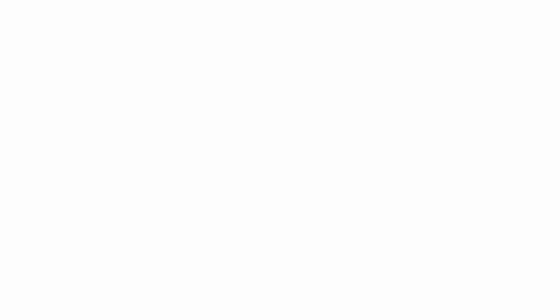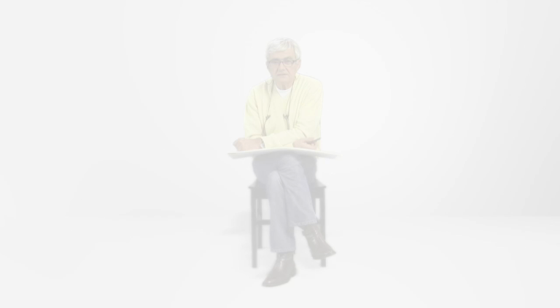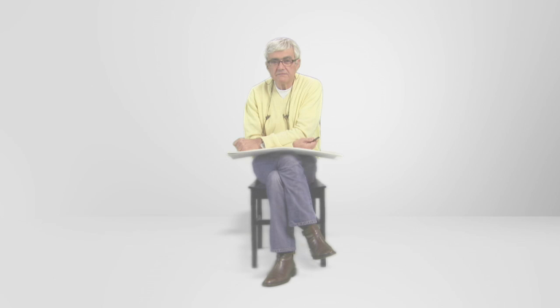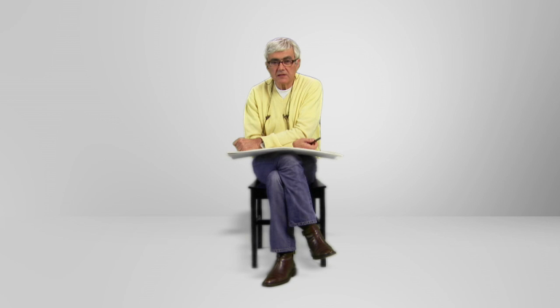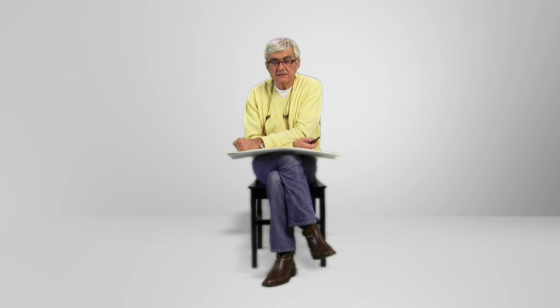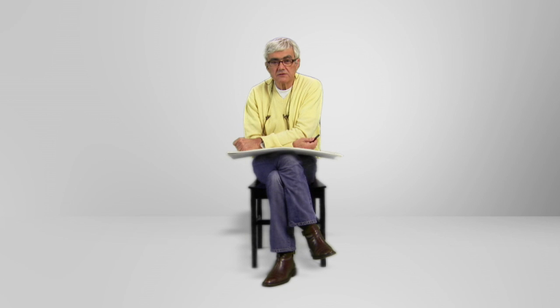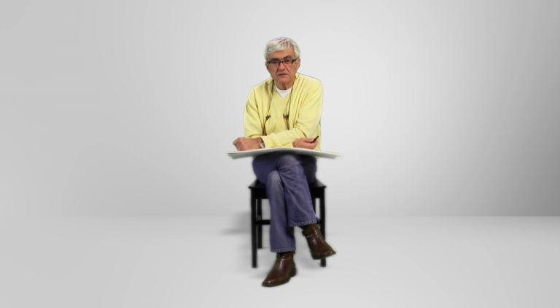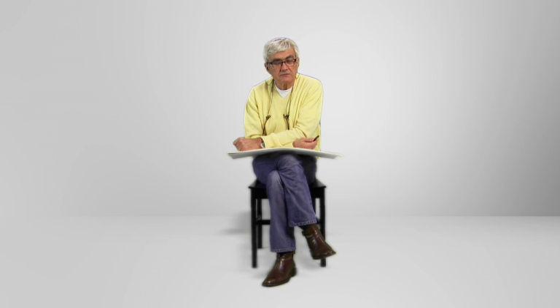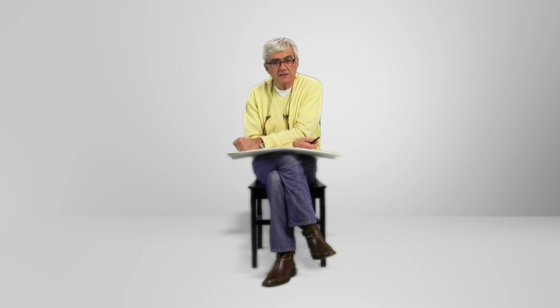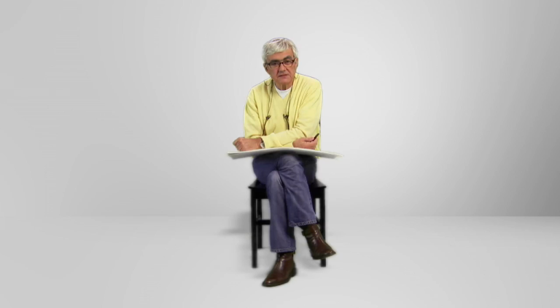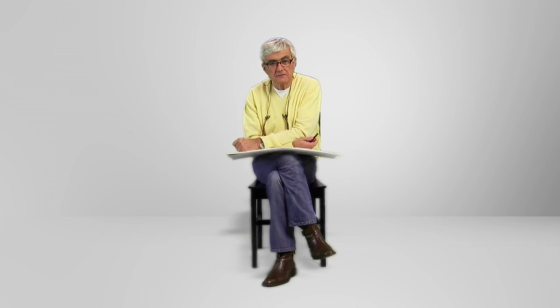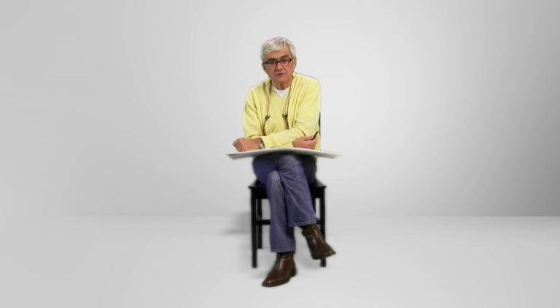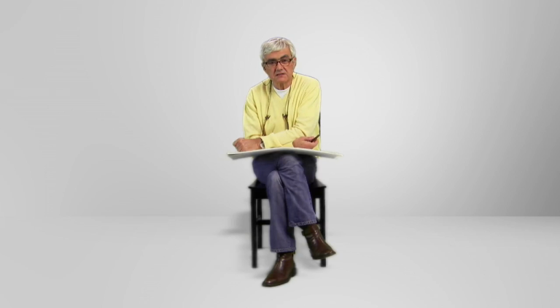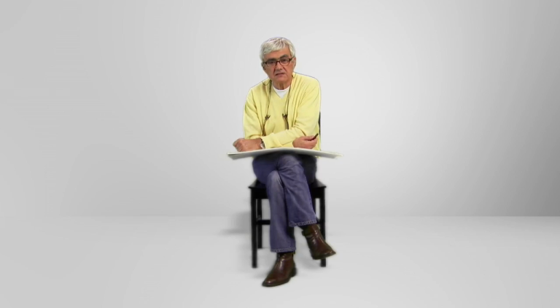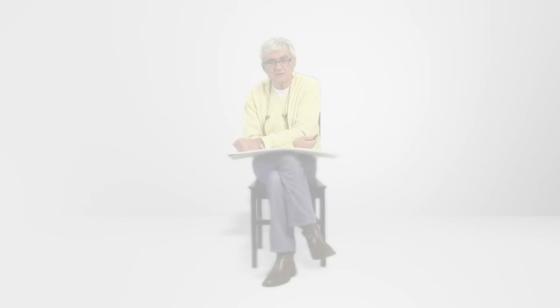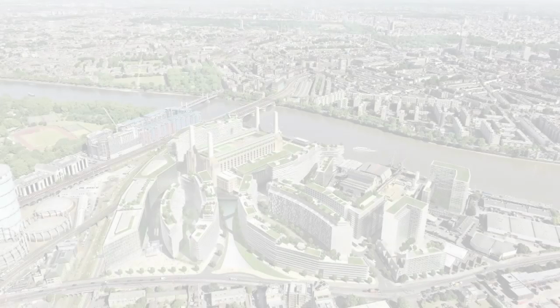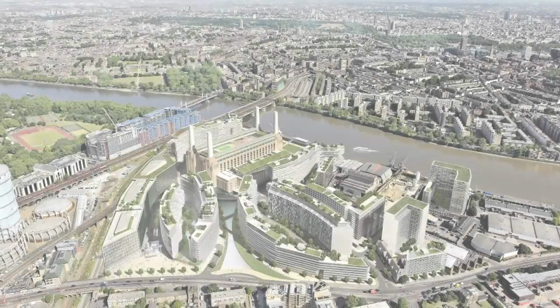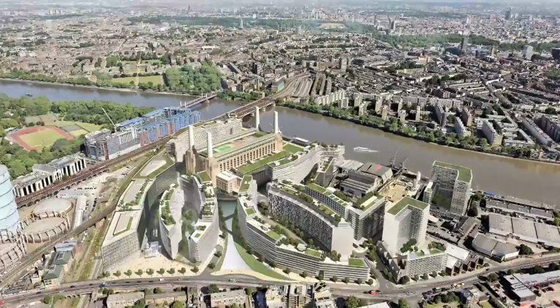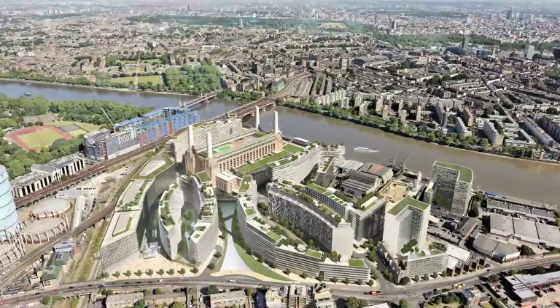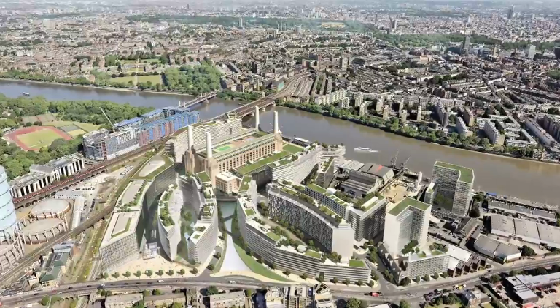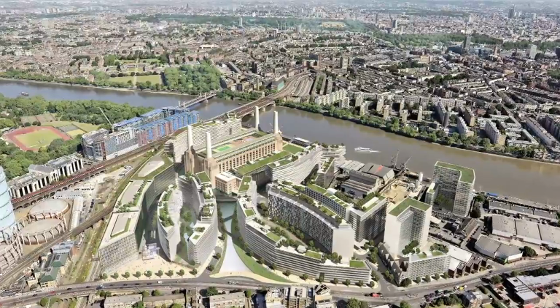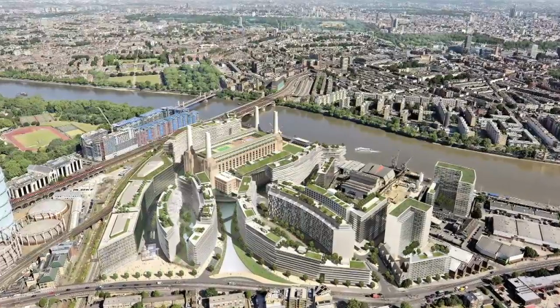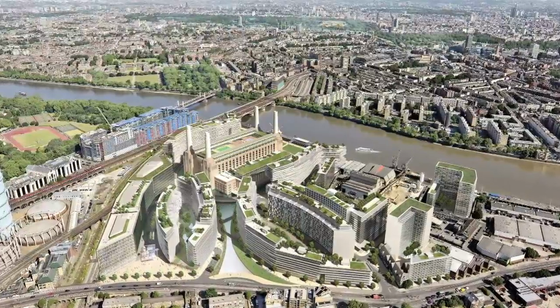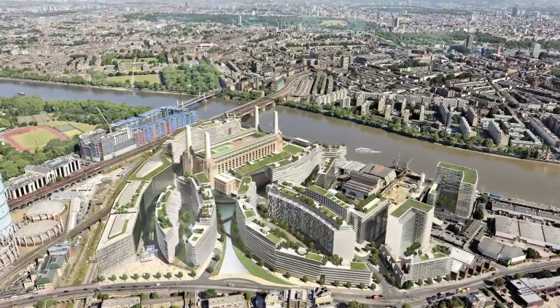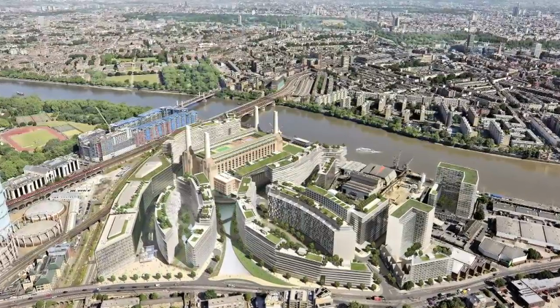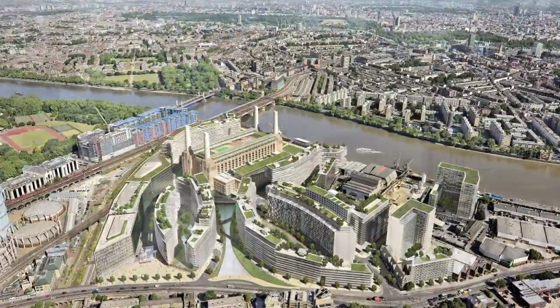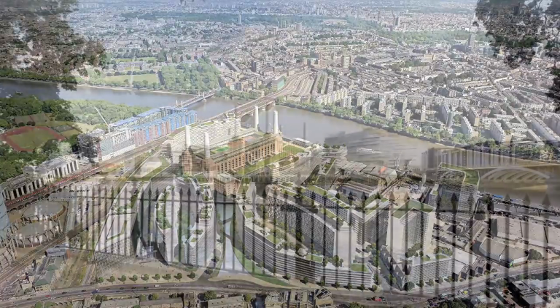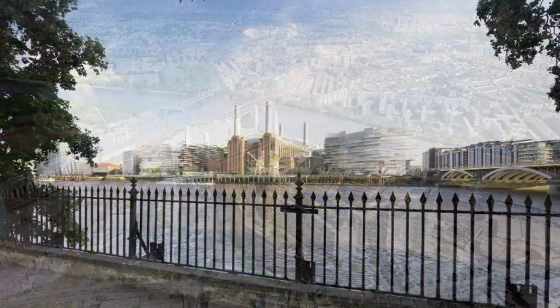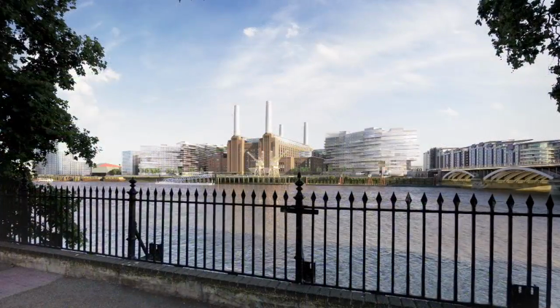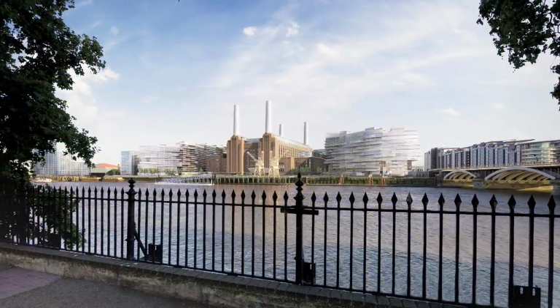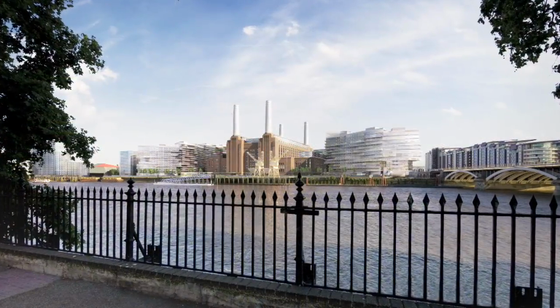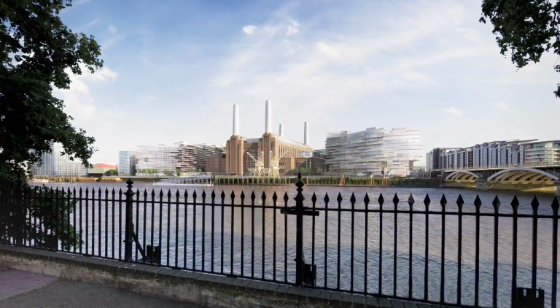This is a very well balanced solution for a site with an enormous set of opportunities and challenges. It will revitalize the view of the power station to create a new destination for London.